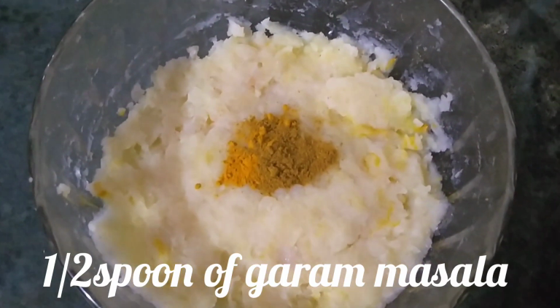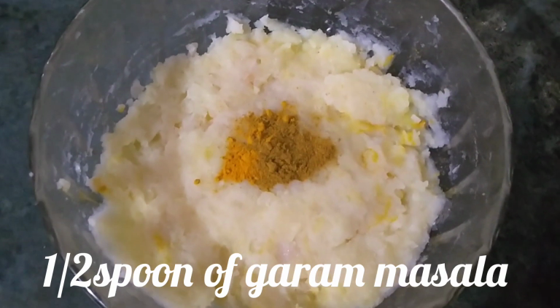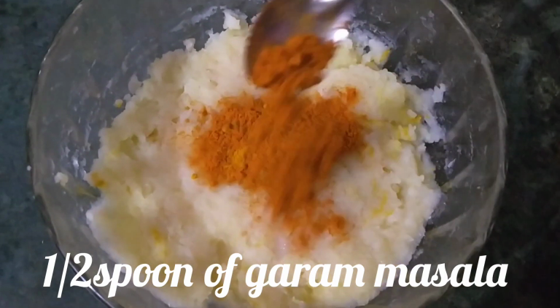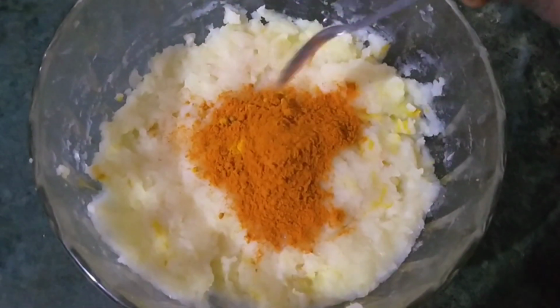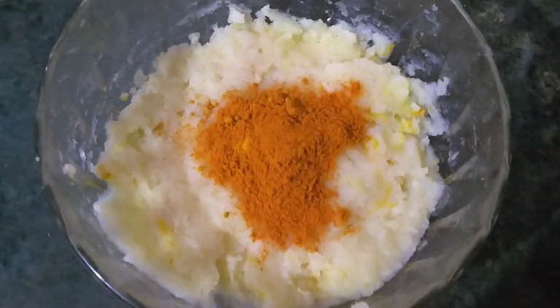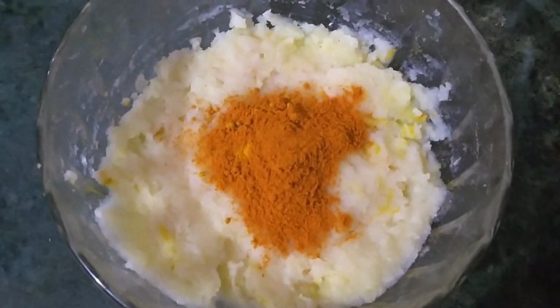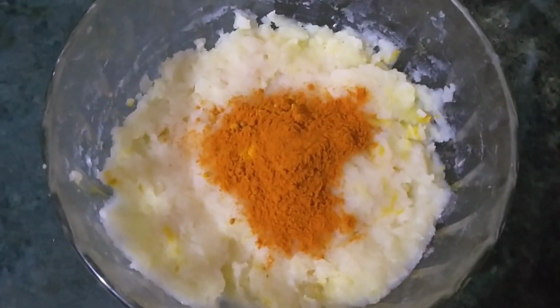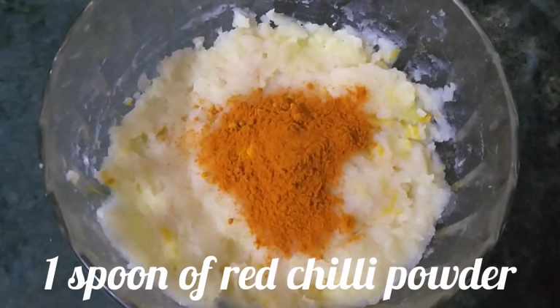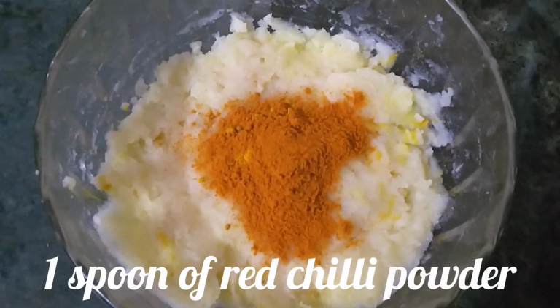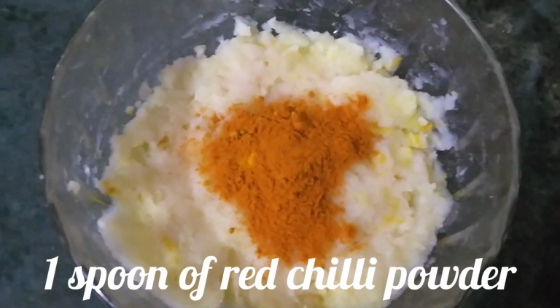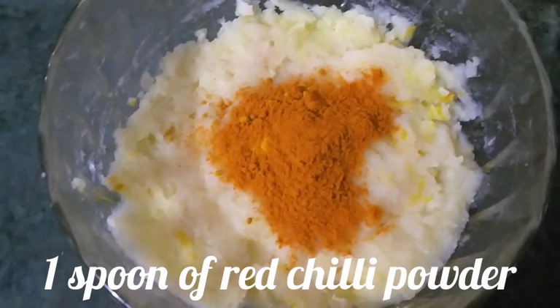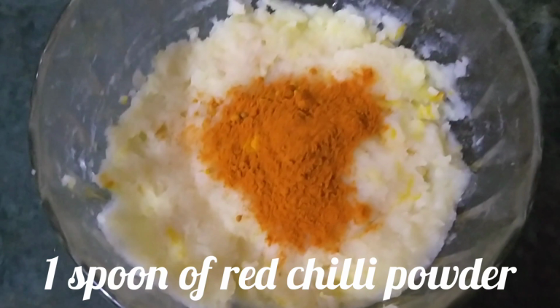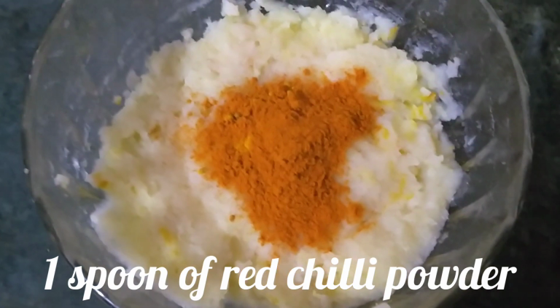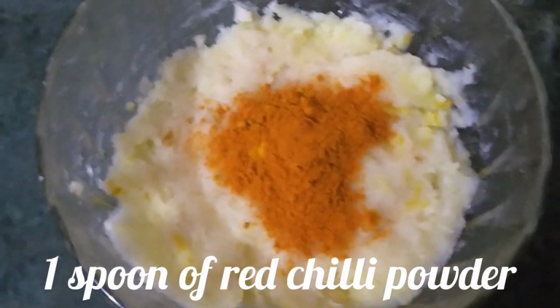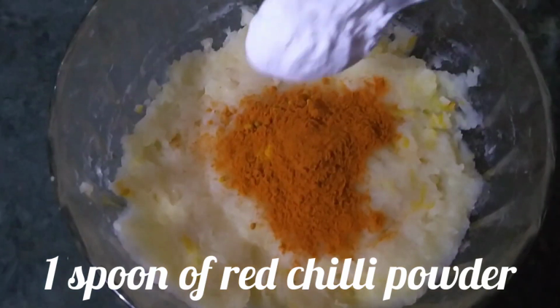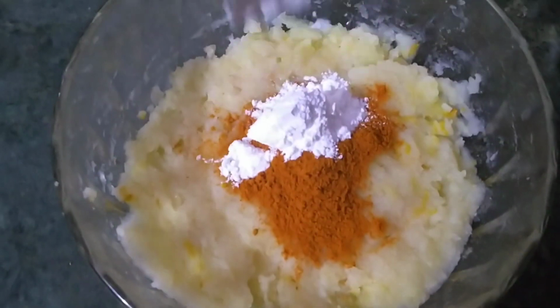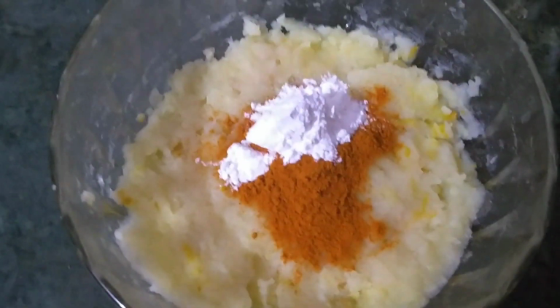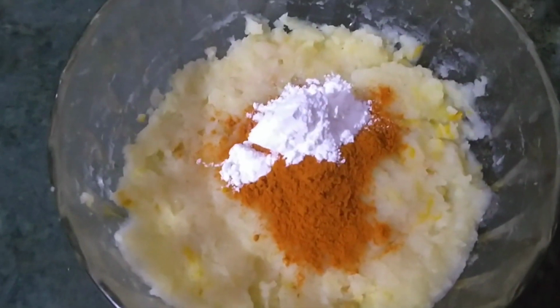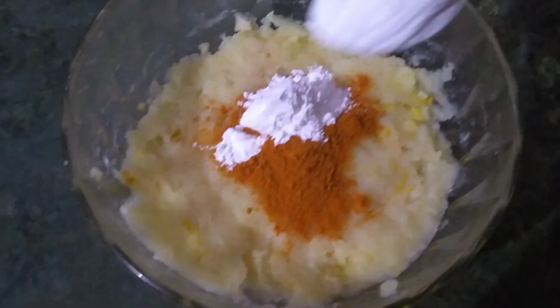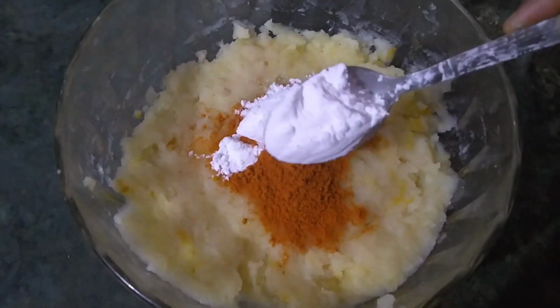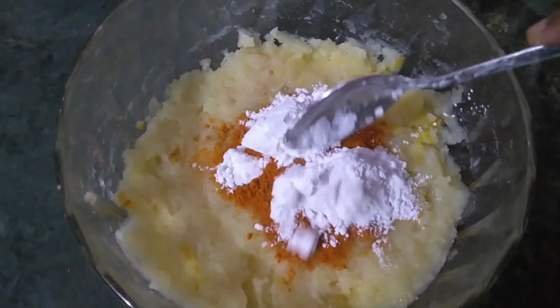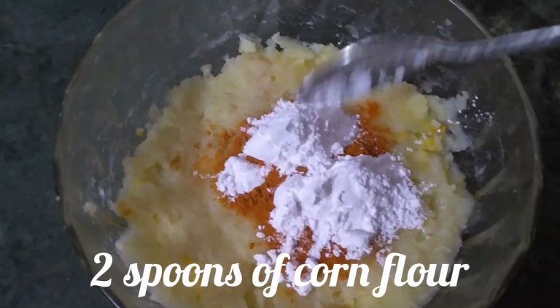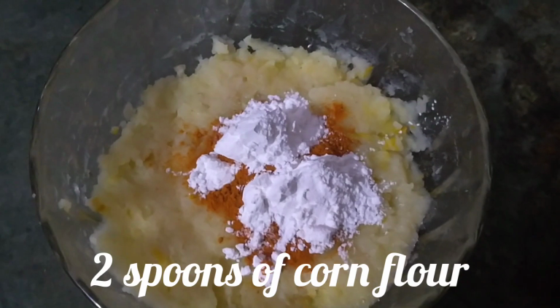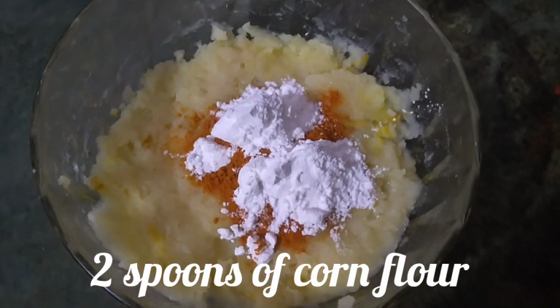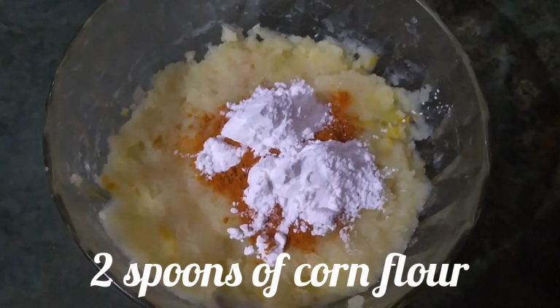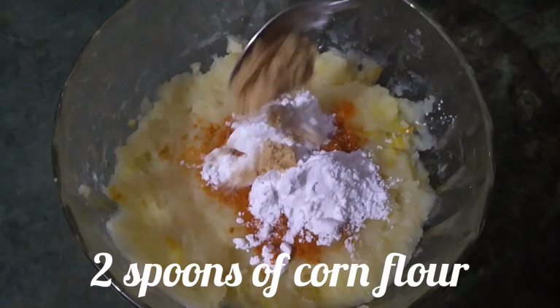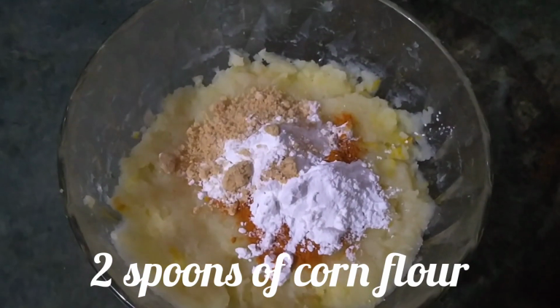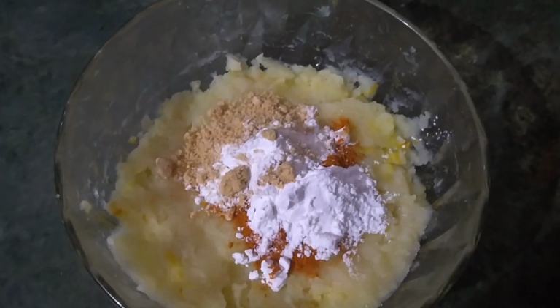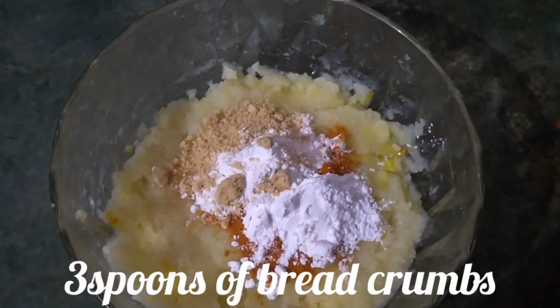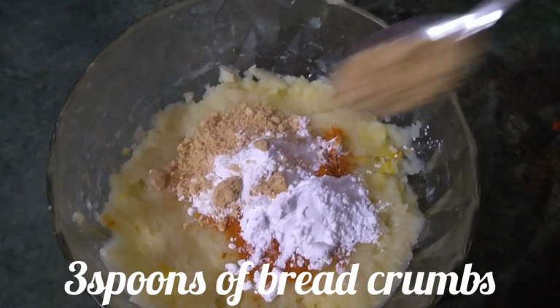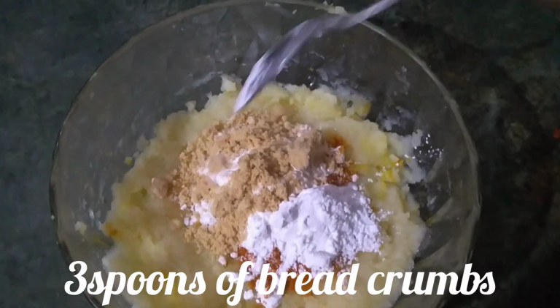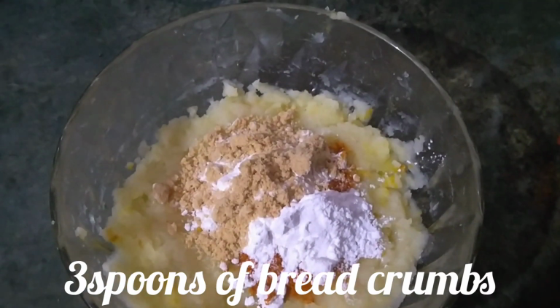Then add one spoon of red chili powder, two spoons of corn flour, and three spoons of breadcrumbs.